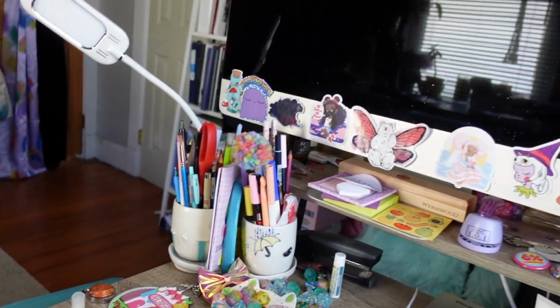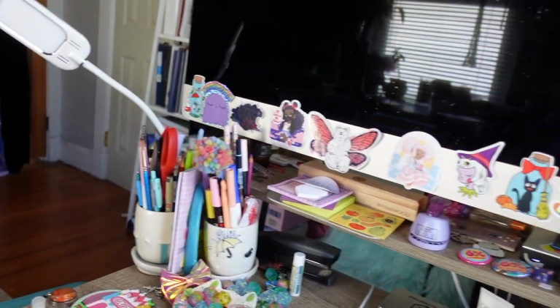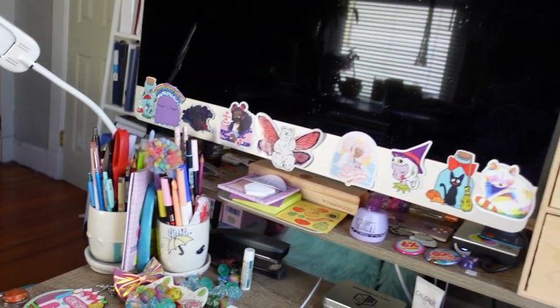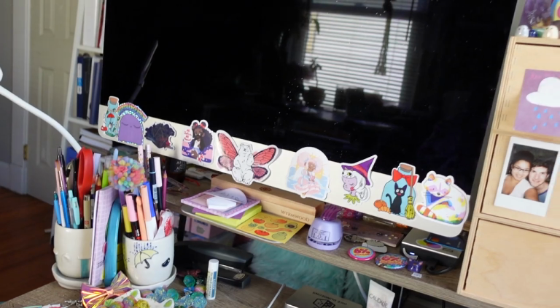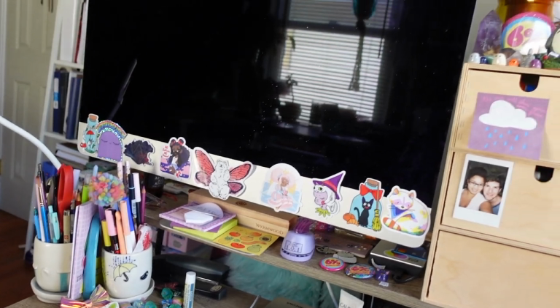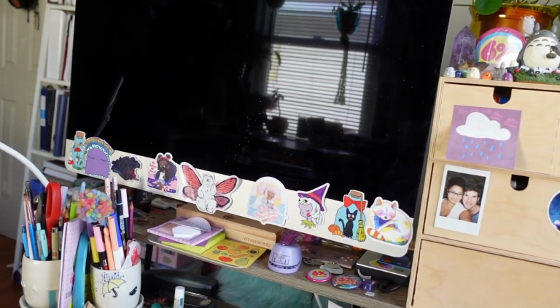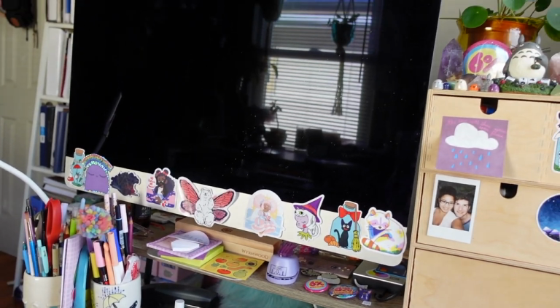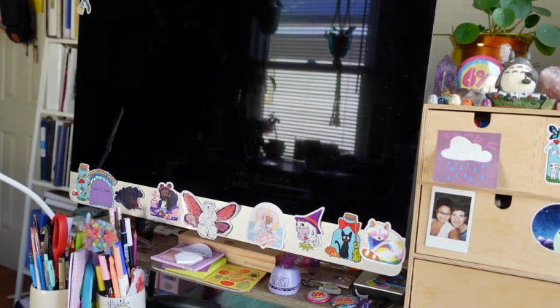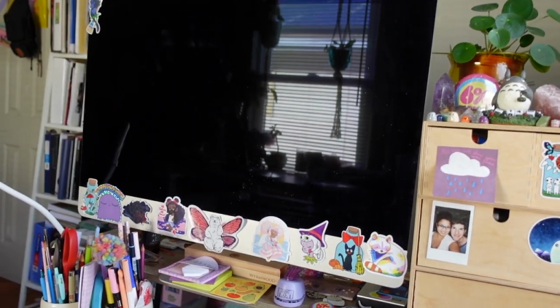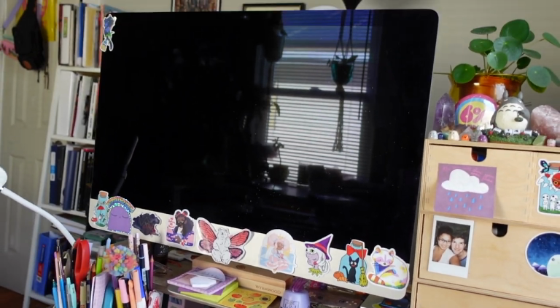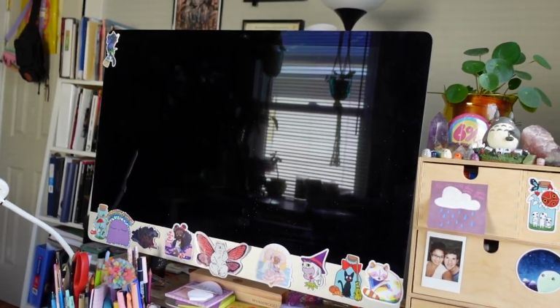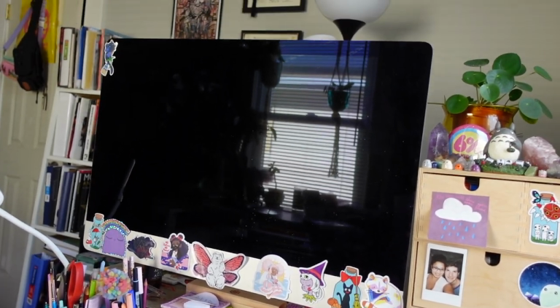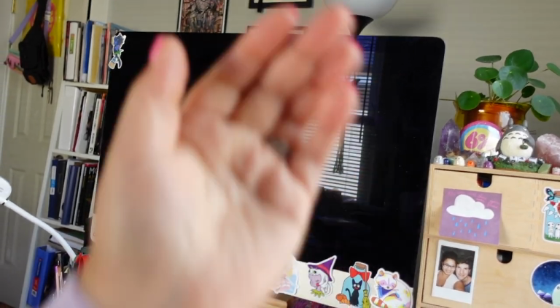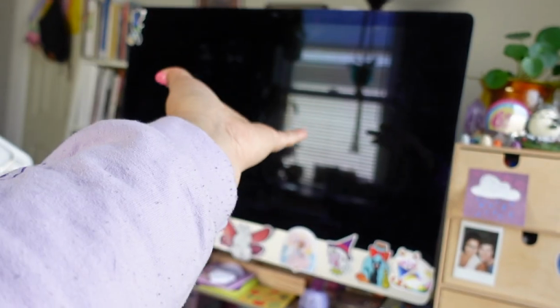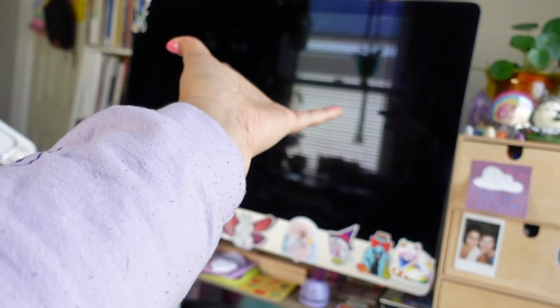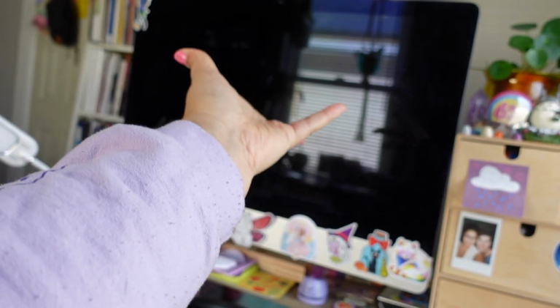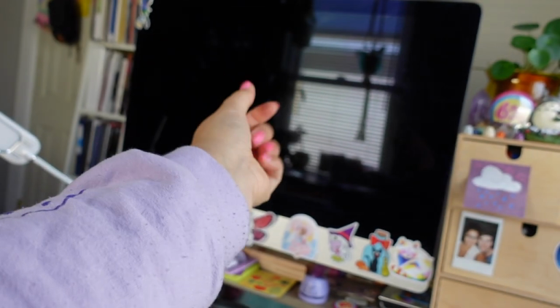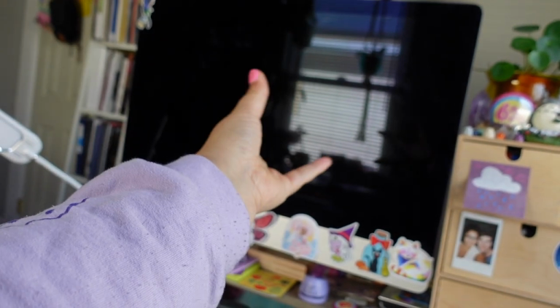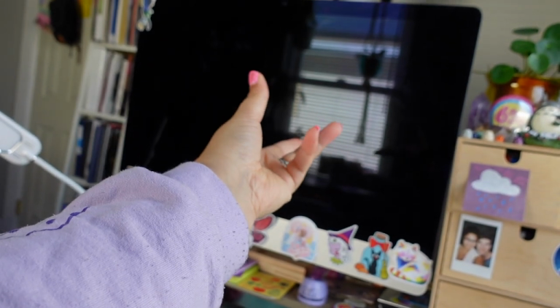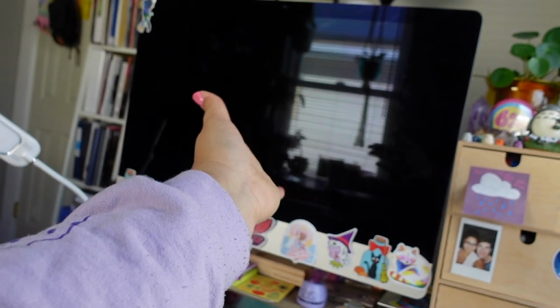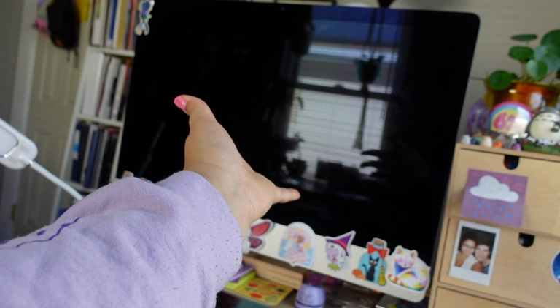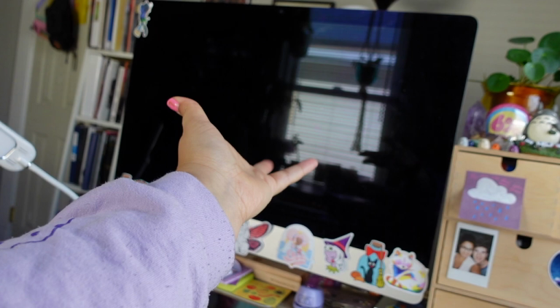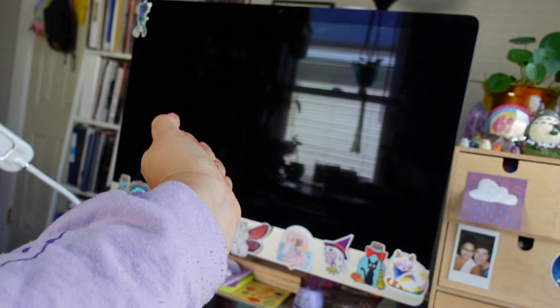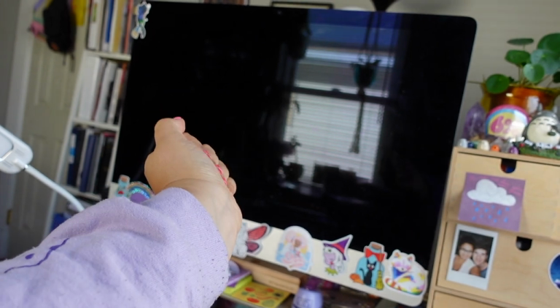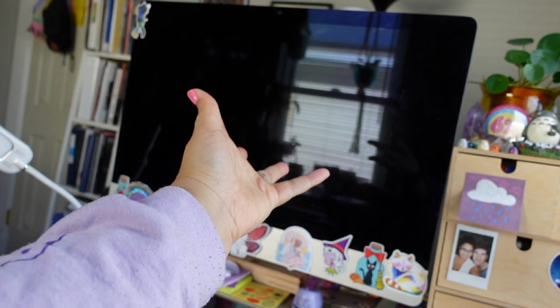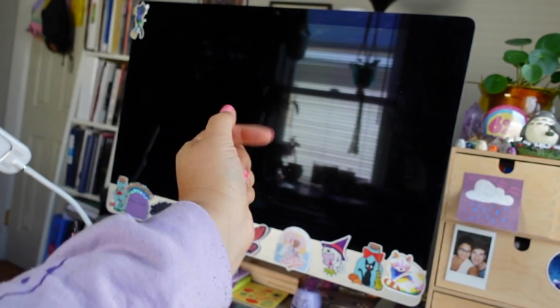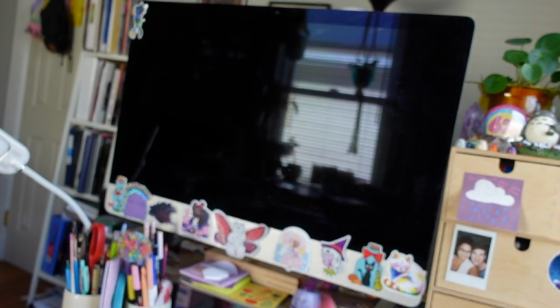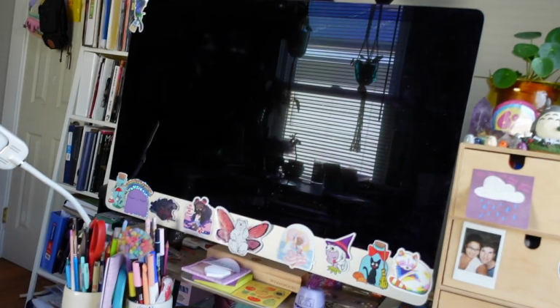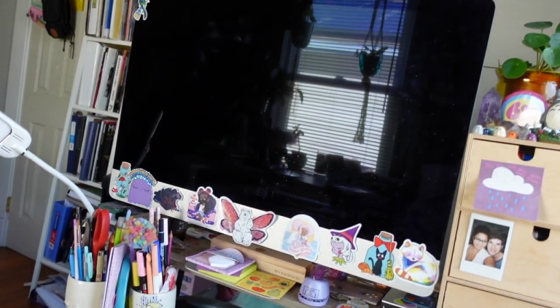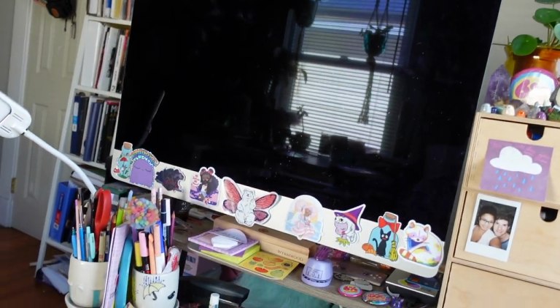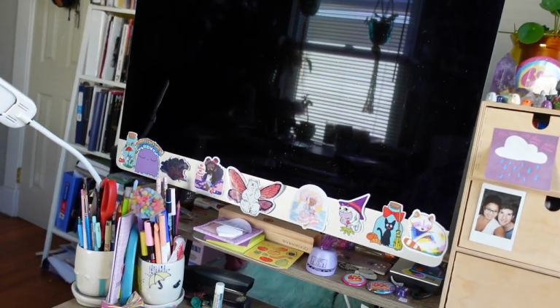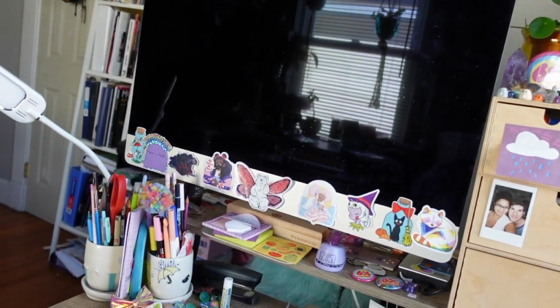And there's my desk, and my new — well, year-old — computer. I love it.